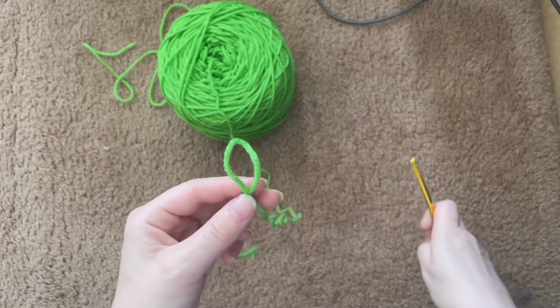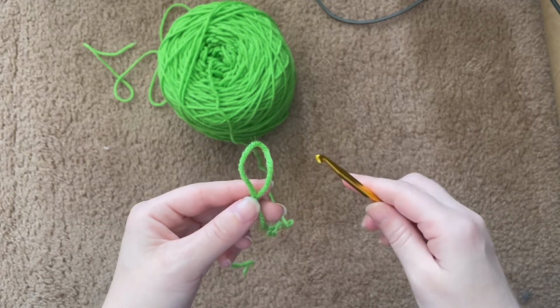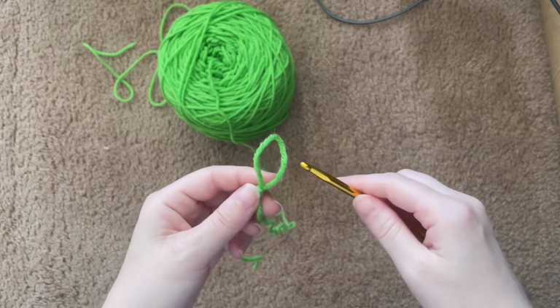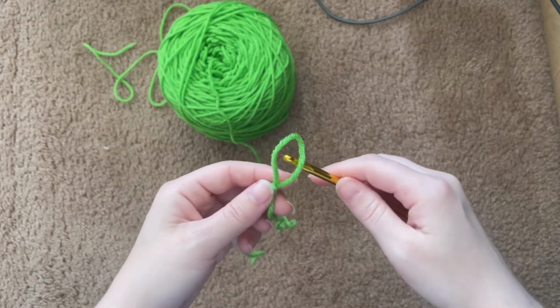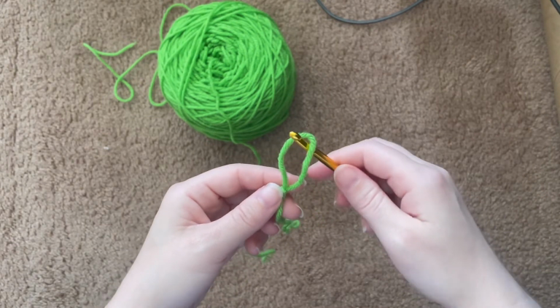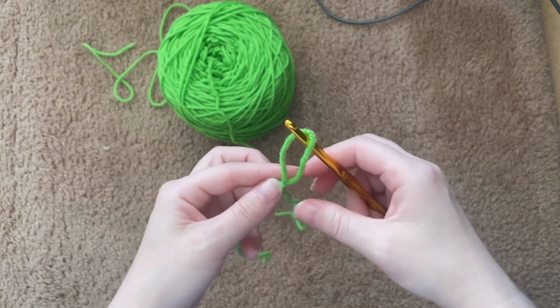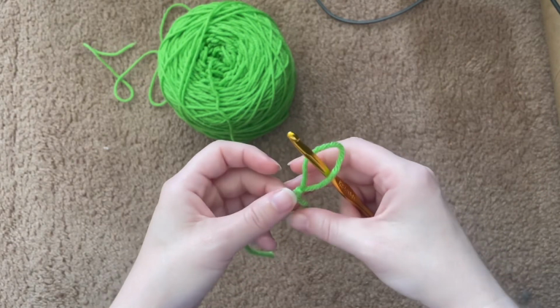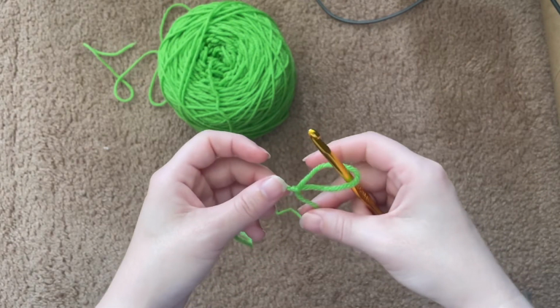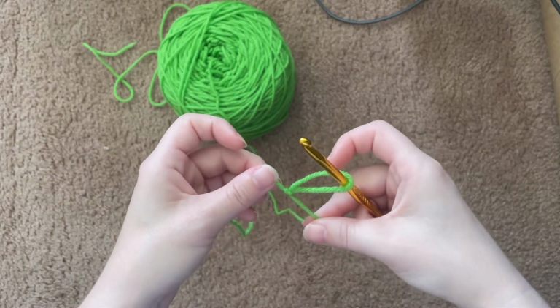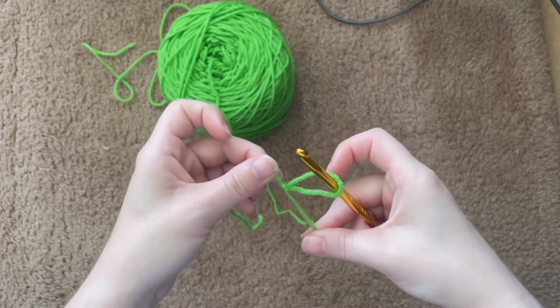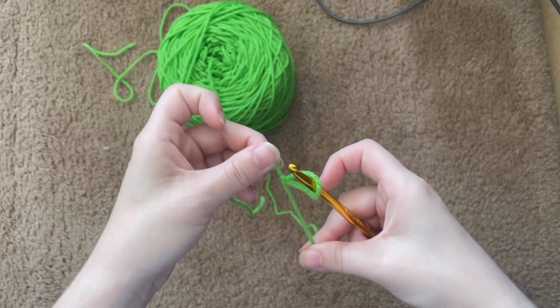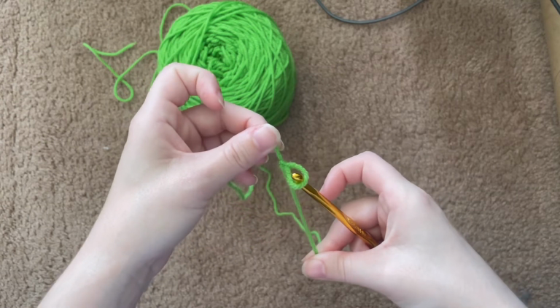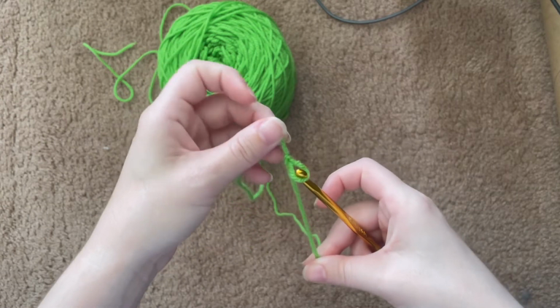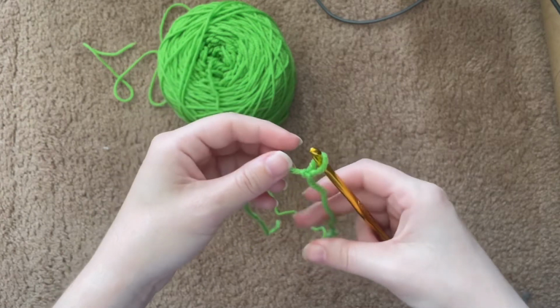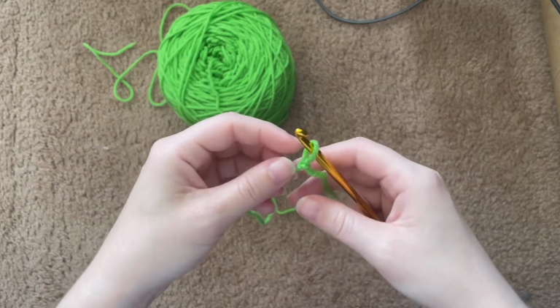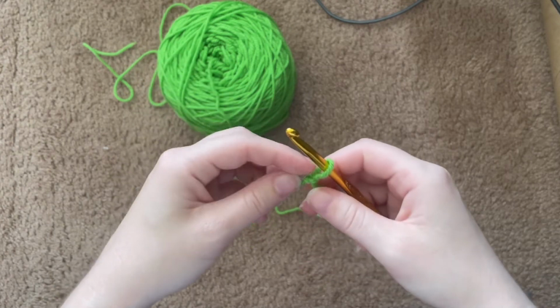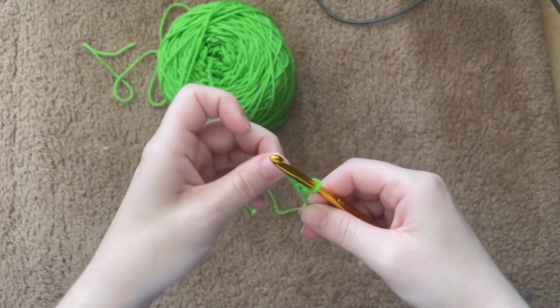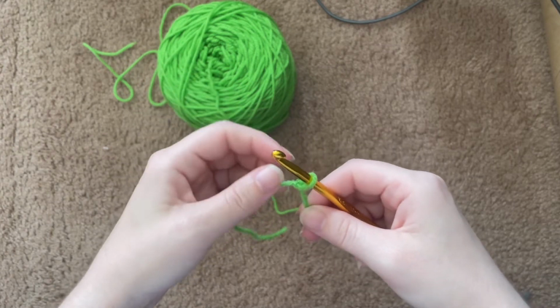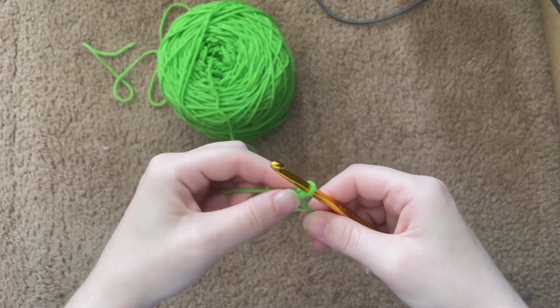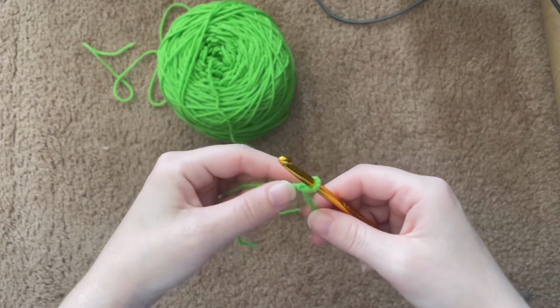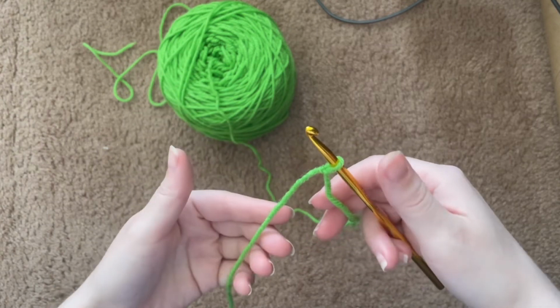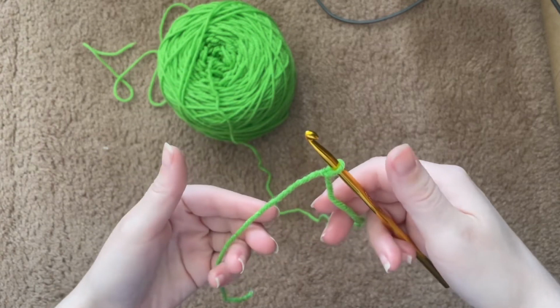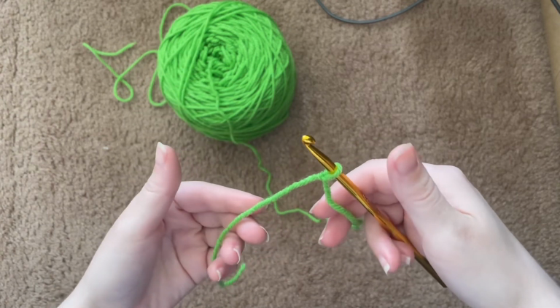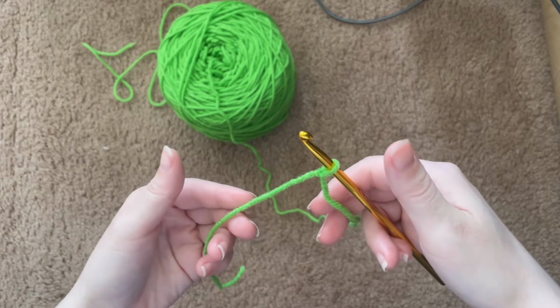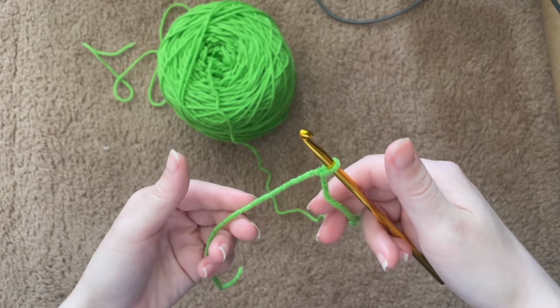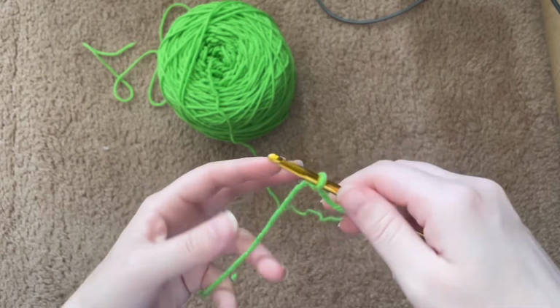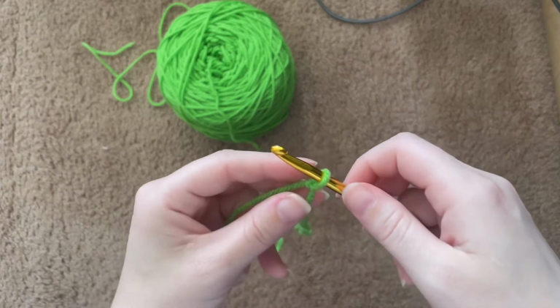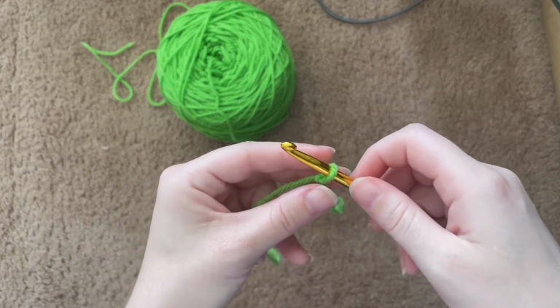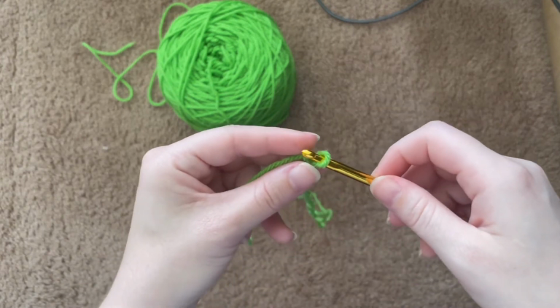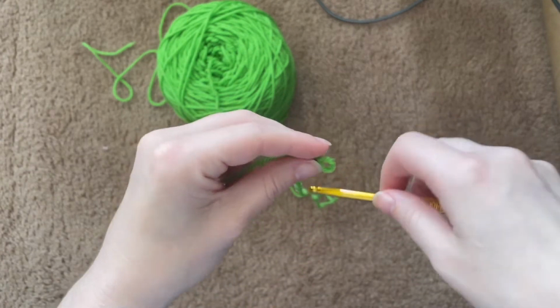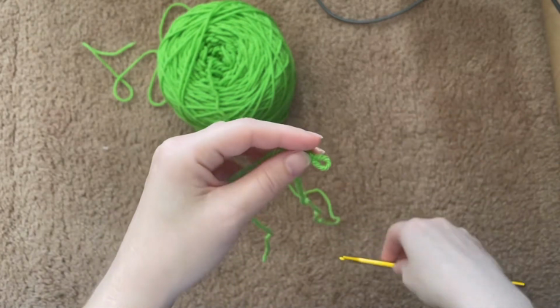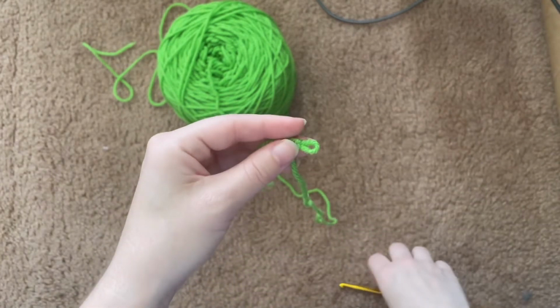Pull it like that. You'll see it's a little bit big — that's okay, don't worry. You're going to place it on your hook and then tighten it, just like that. And you have a slip knot! I'm going to do that again.